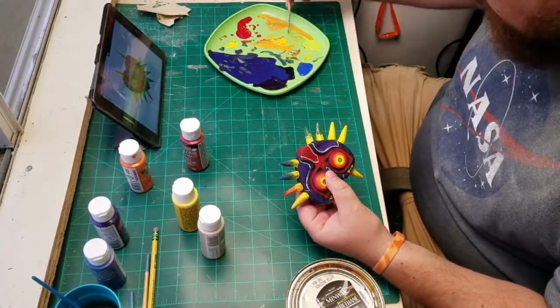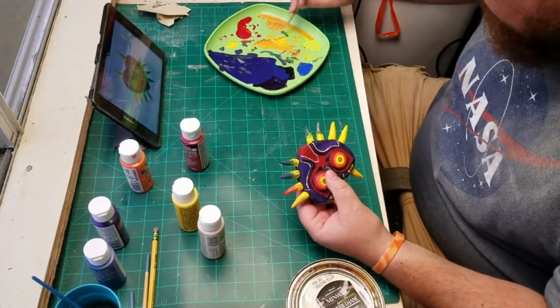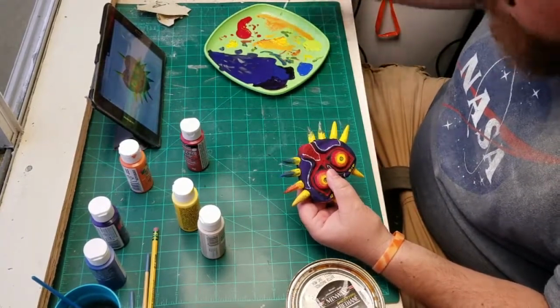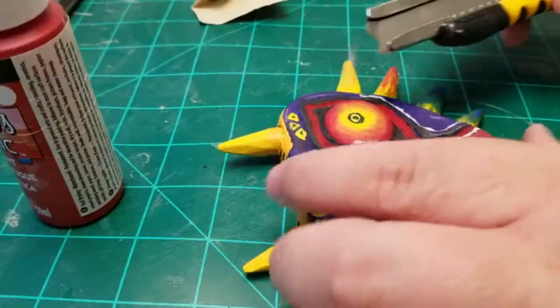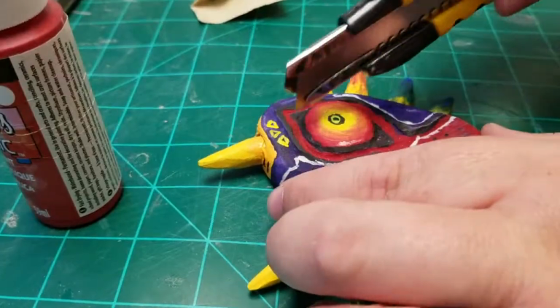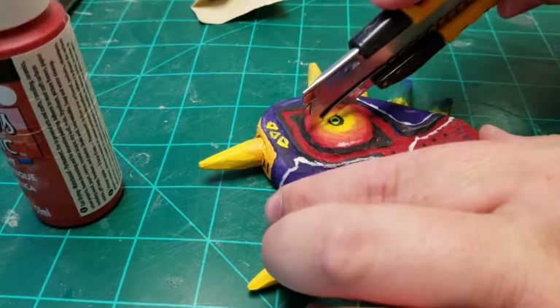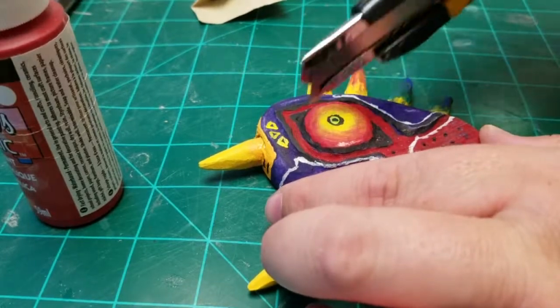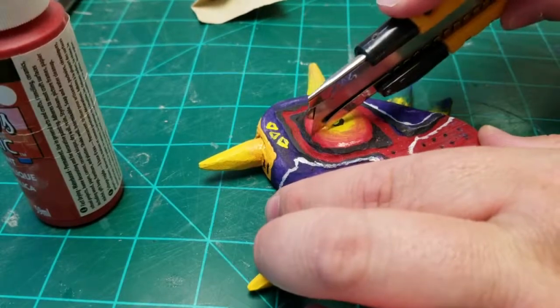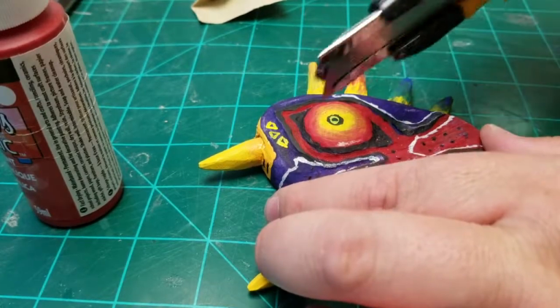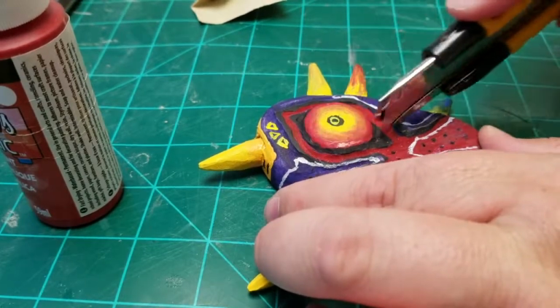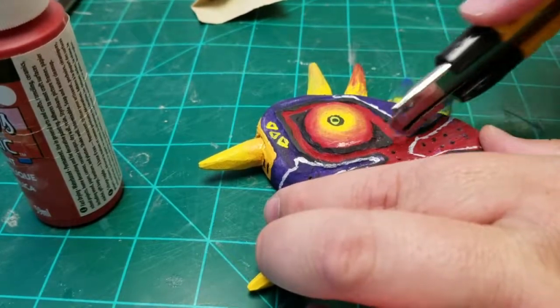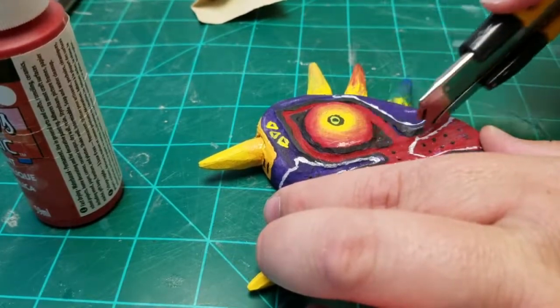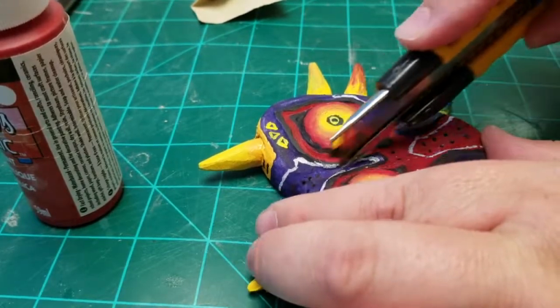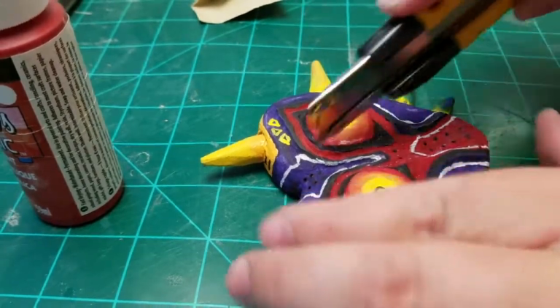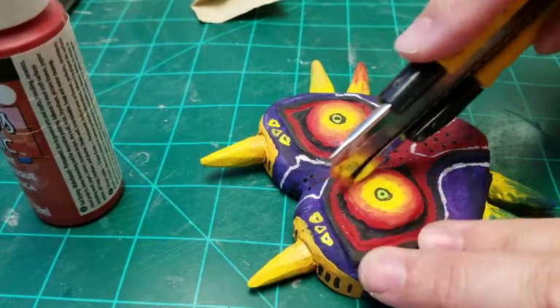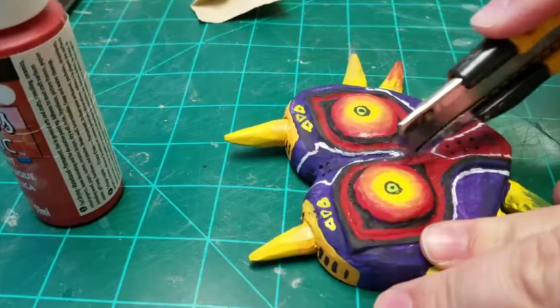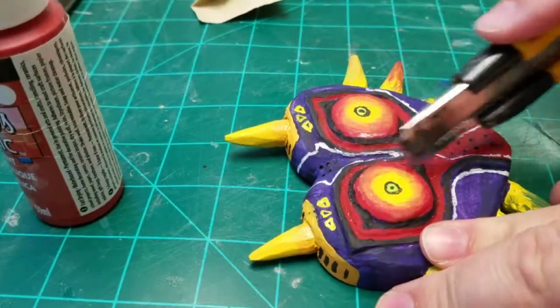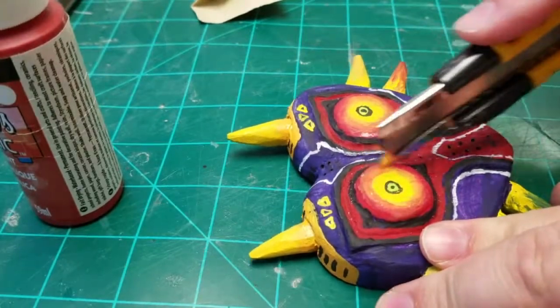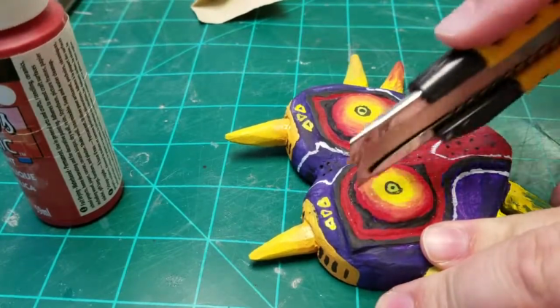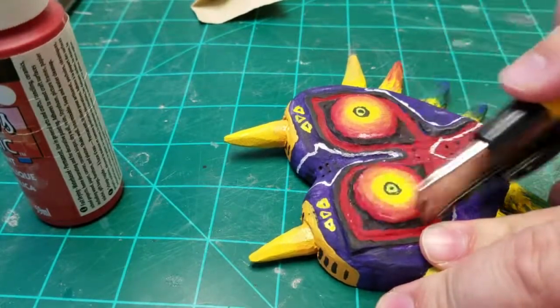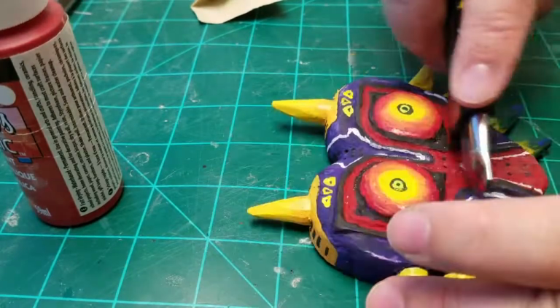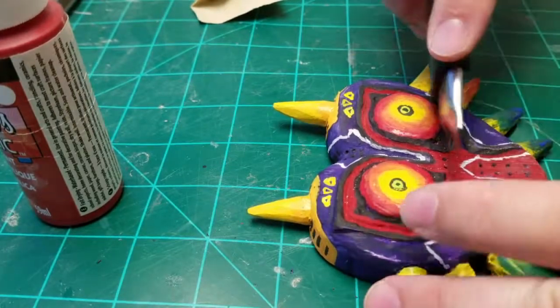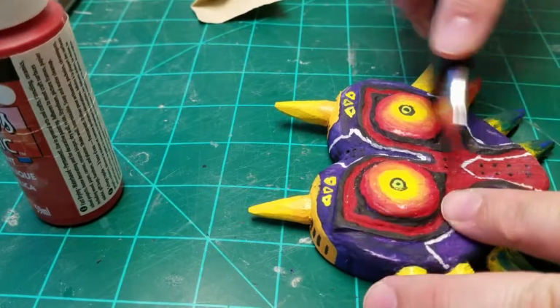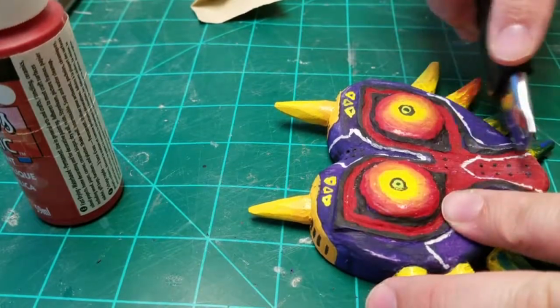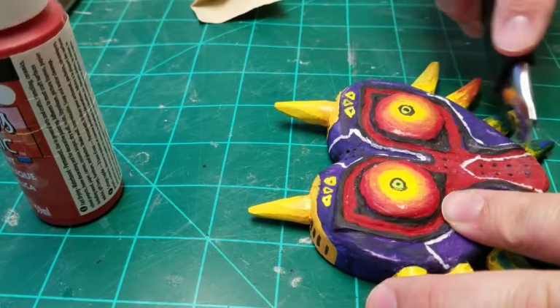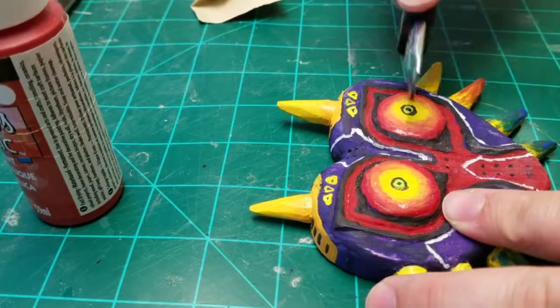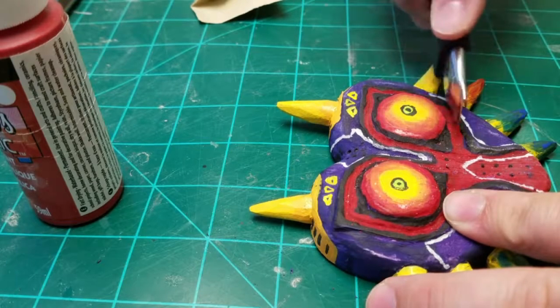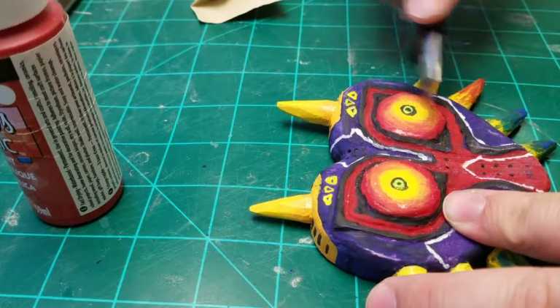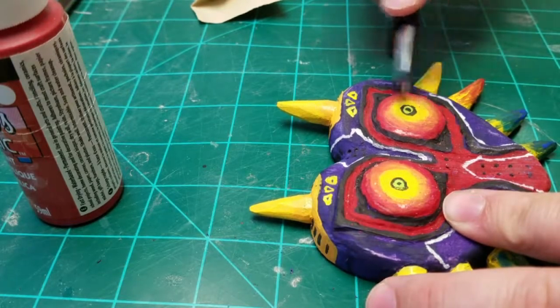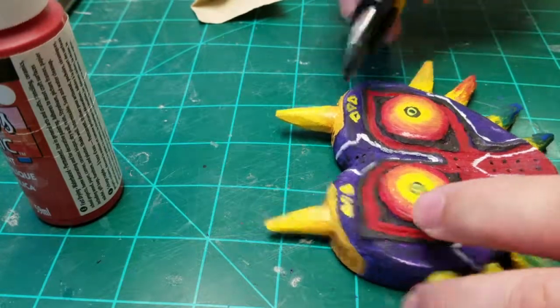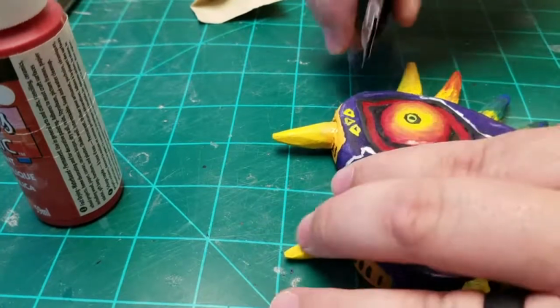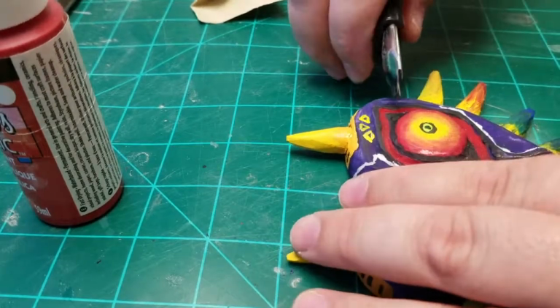After it had dried, I went back with a blade and scratched and scraped it — just wore some places down on it to make it look a little weathered and worn. I did this before sealing it up with clear coat, which was the final step at the very end.